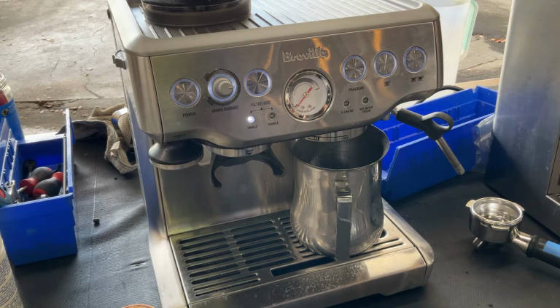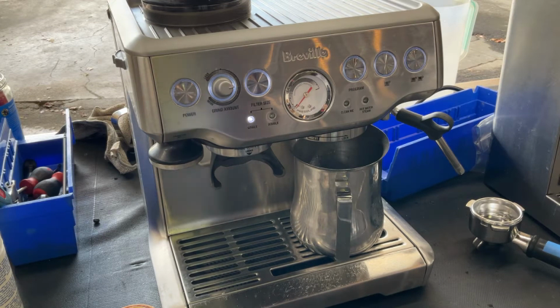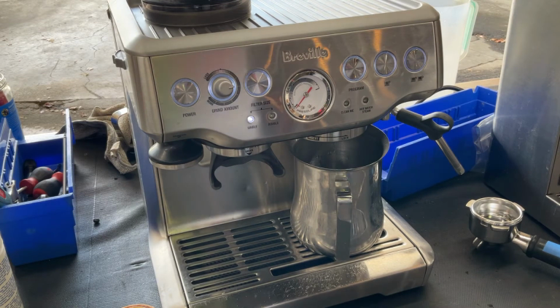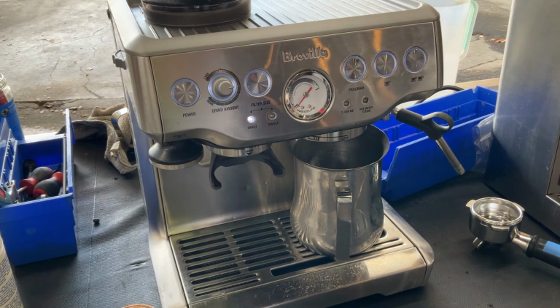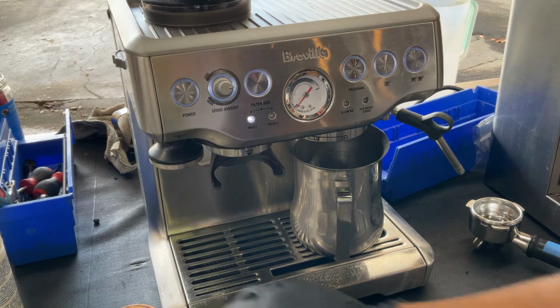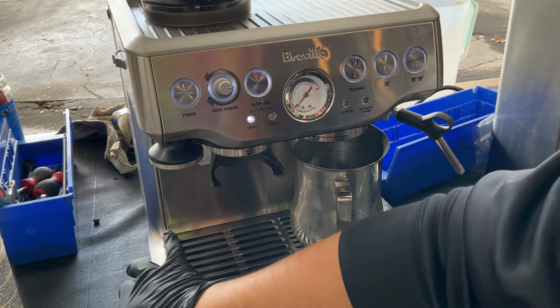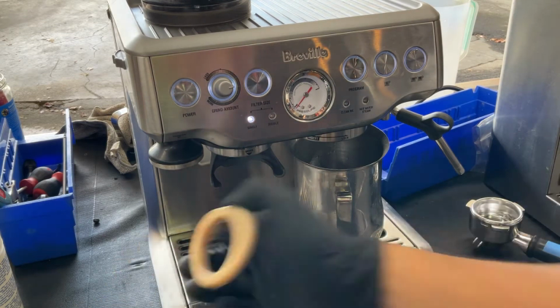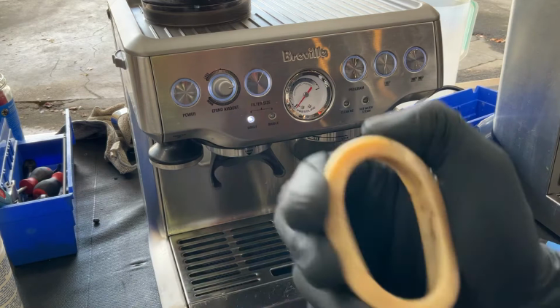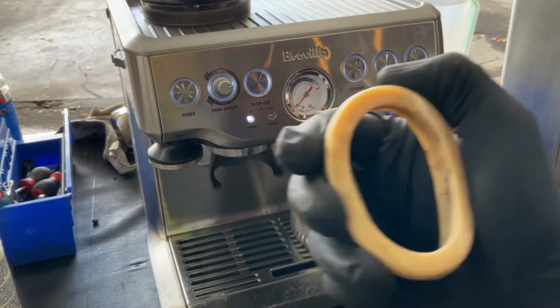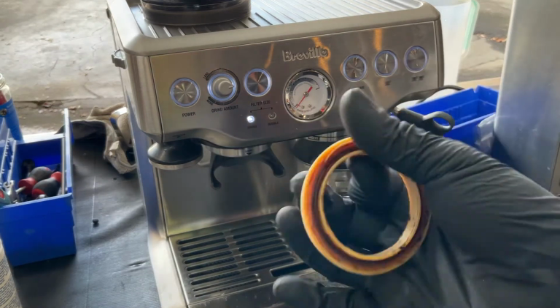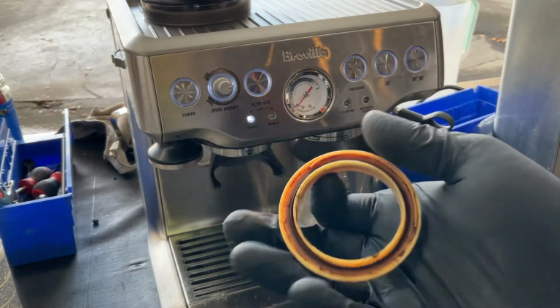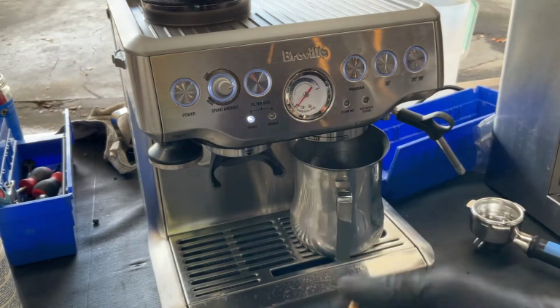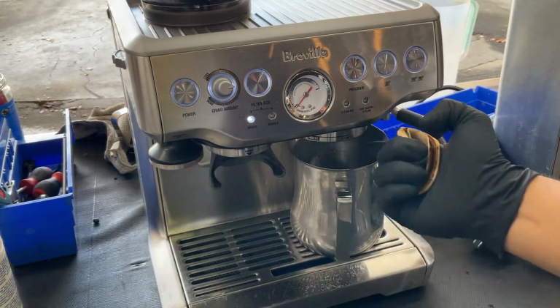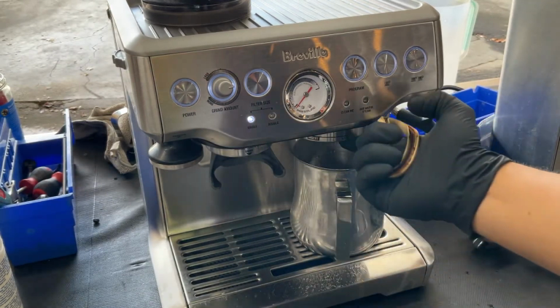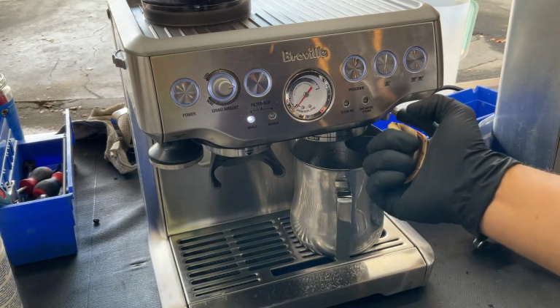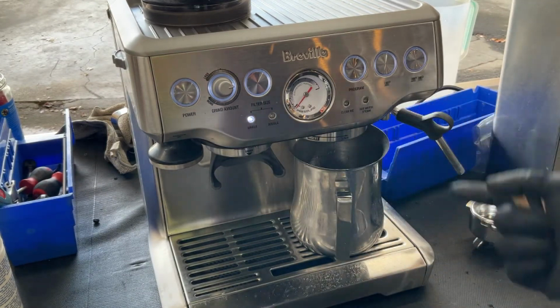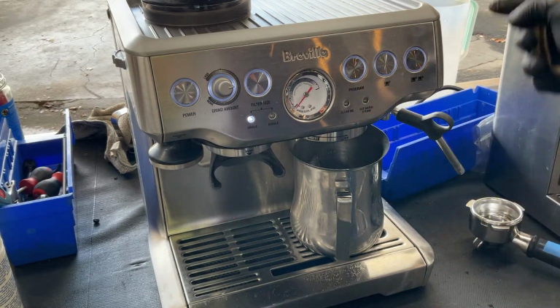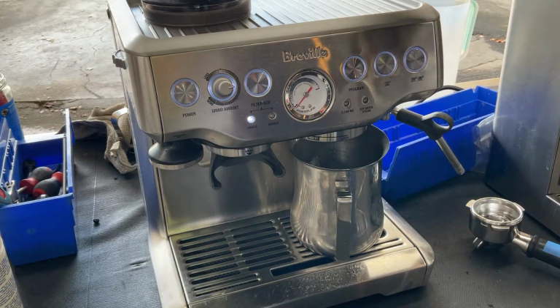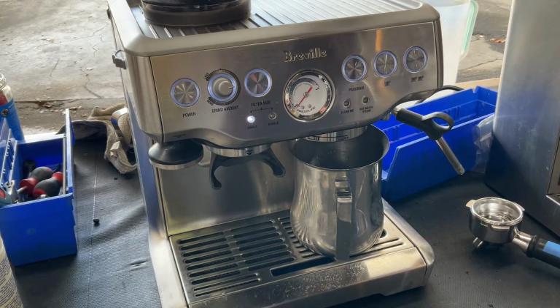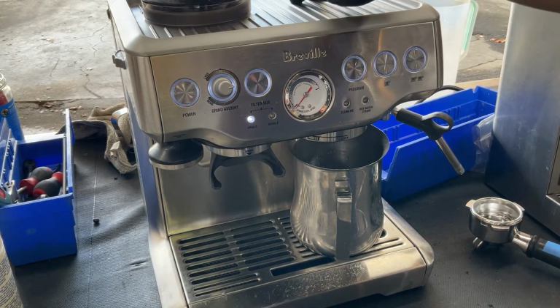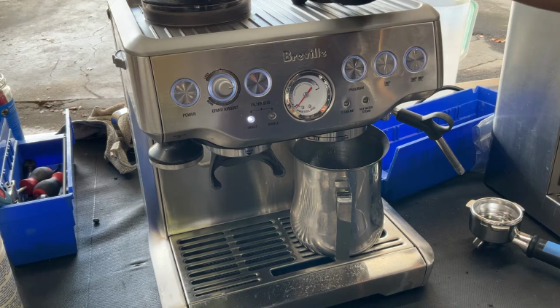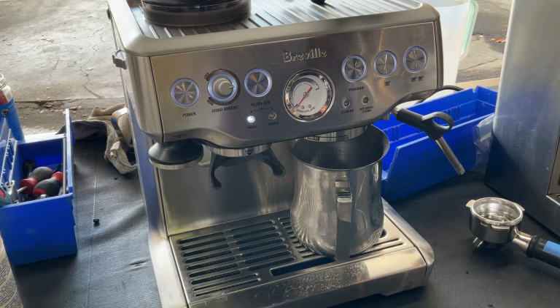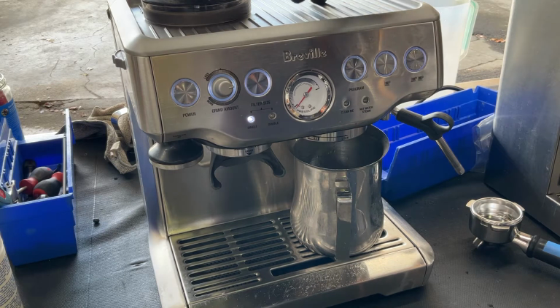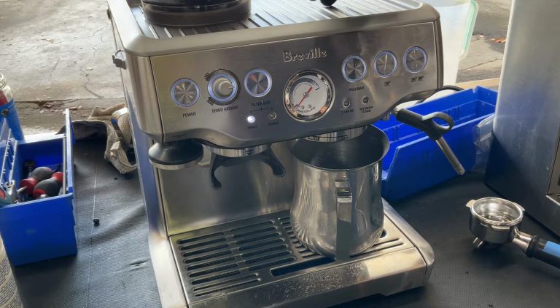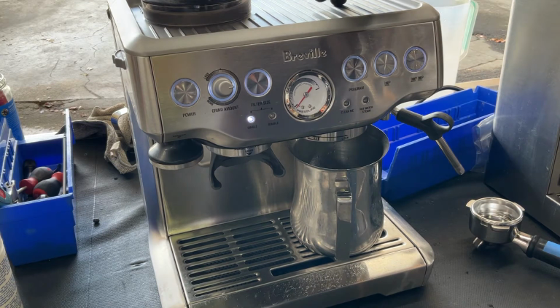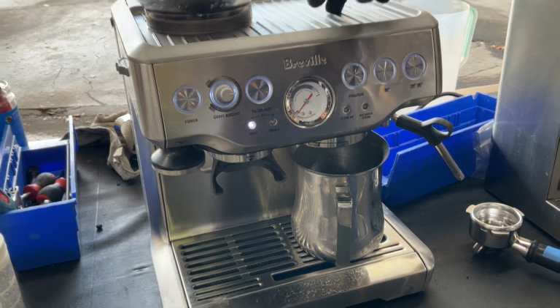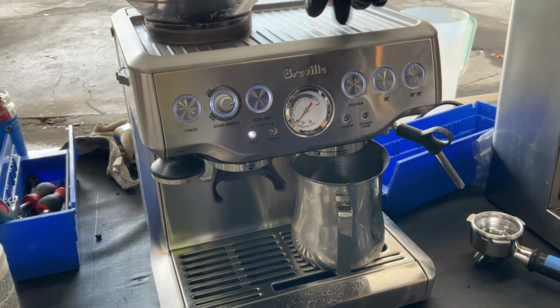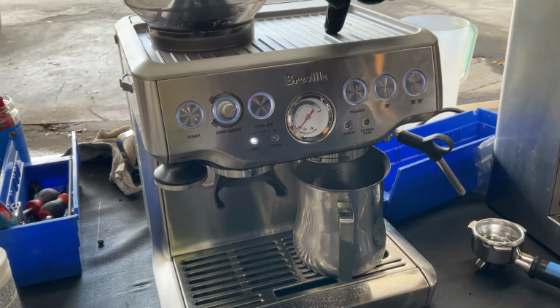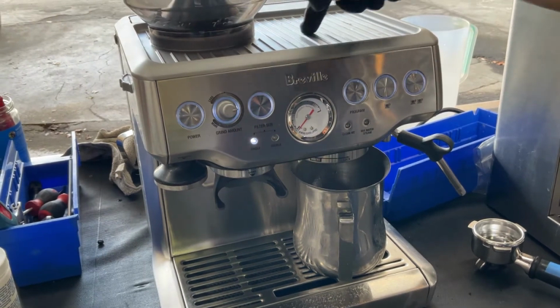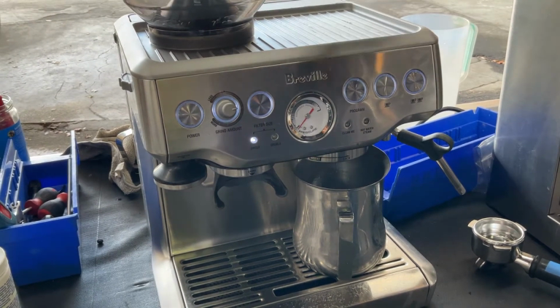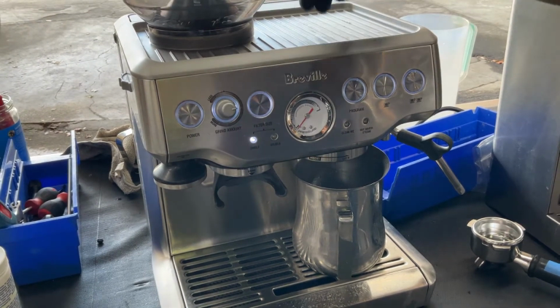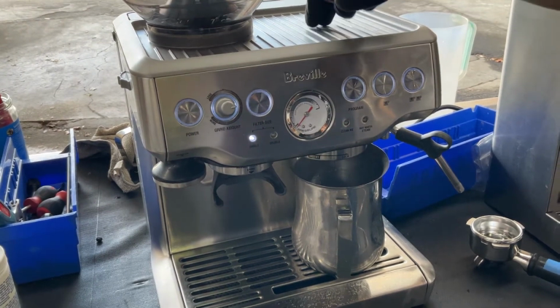For this machine we replaced the gasket — this one that you see right here — and we also cleaned the shower screen. We also descaled the three-way assembly, the one that is located right here underneath this cover.